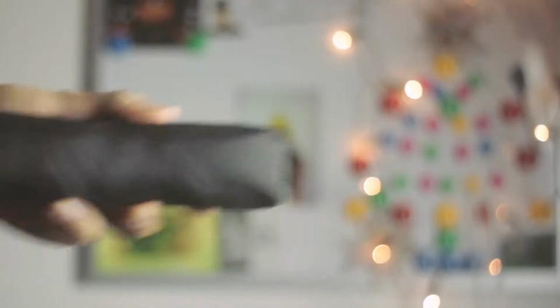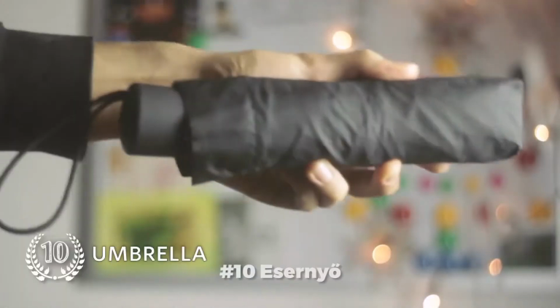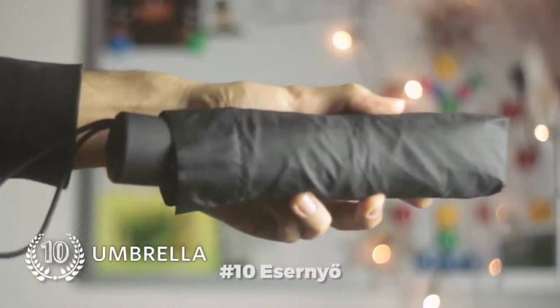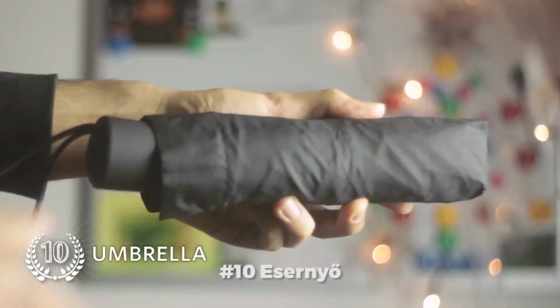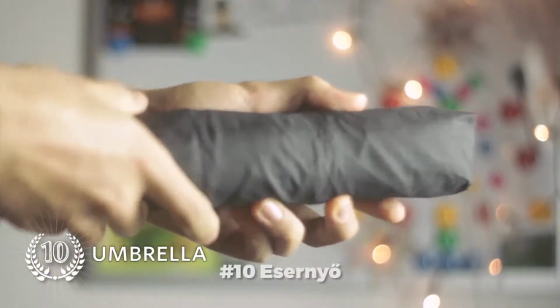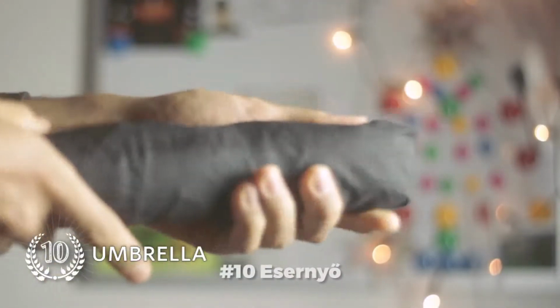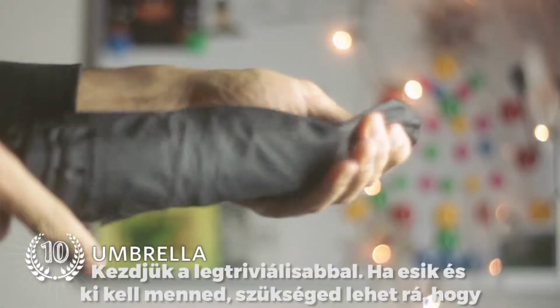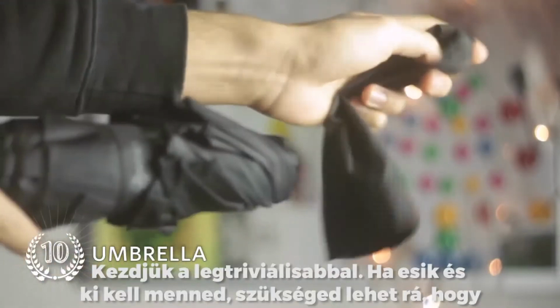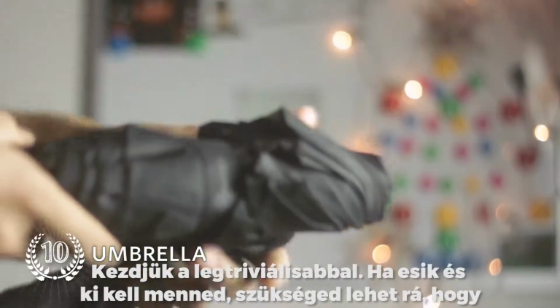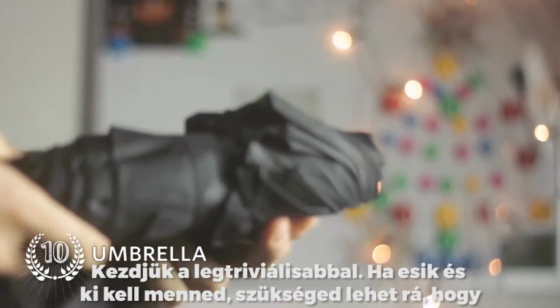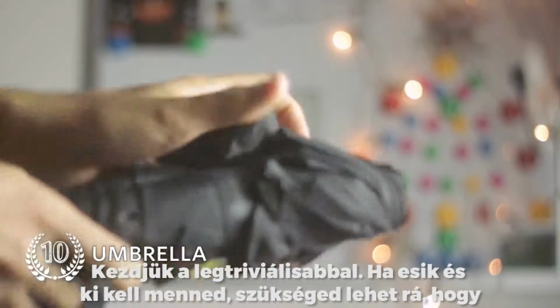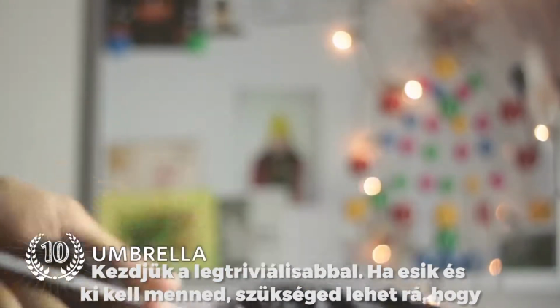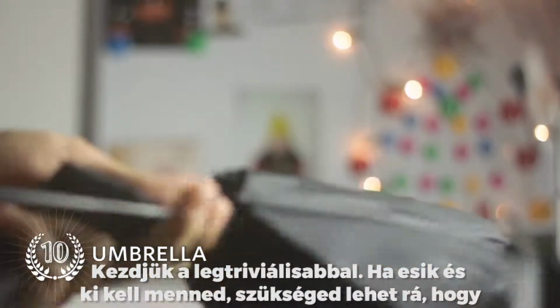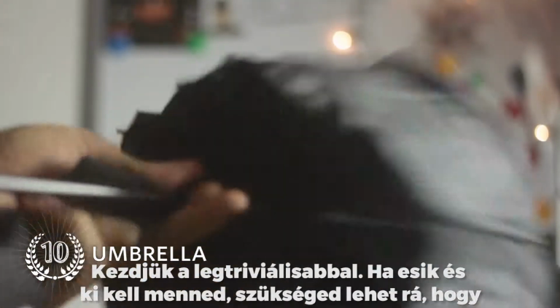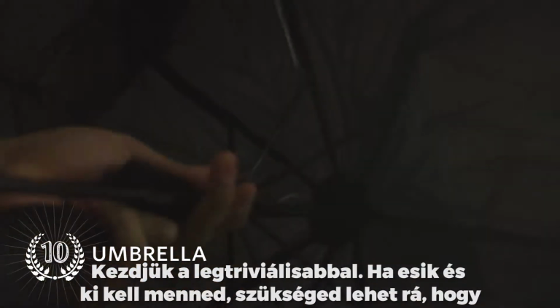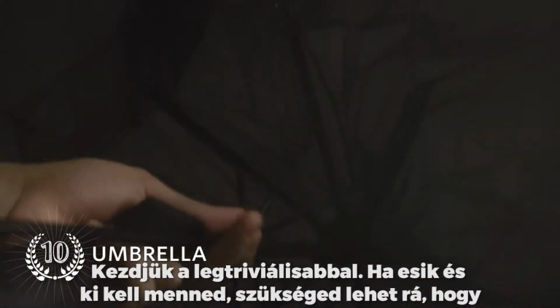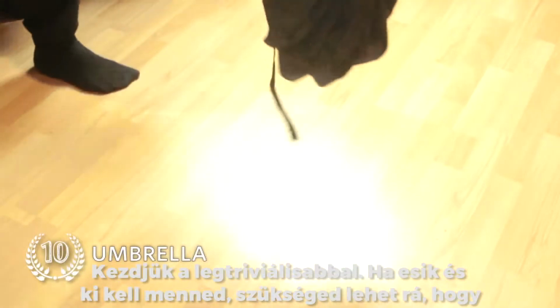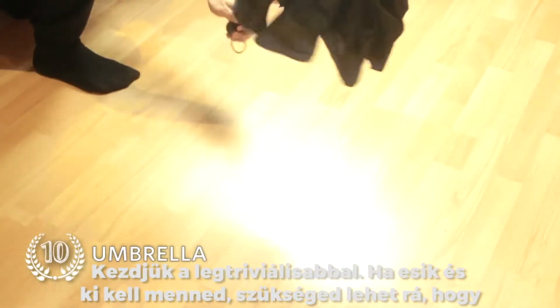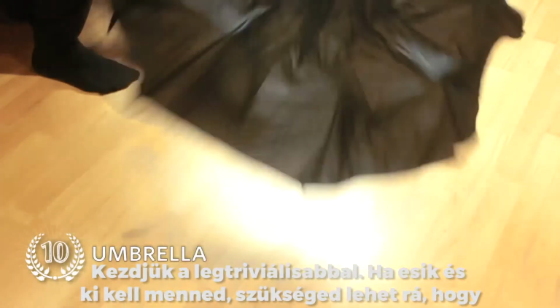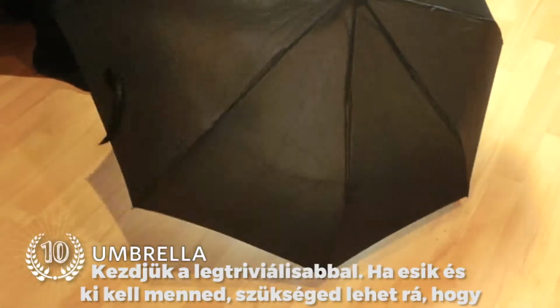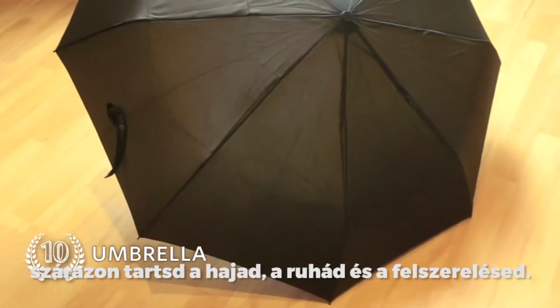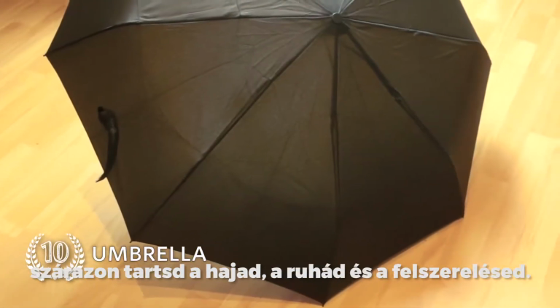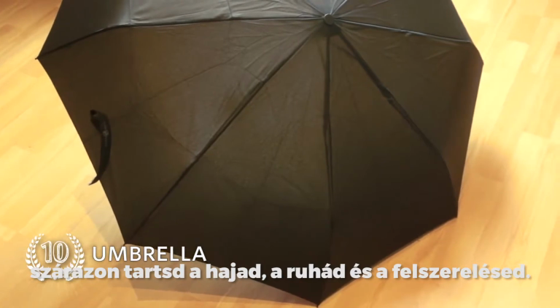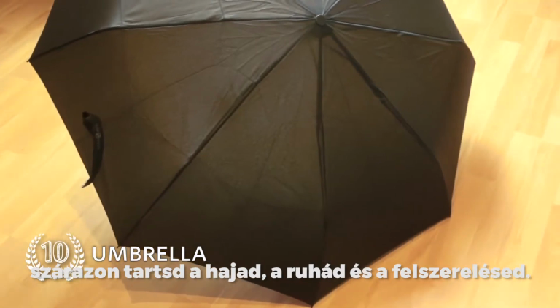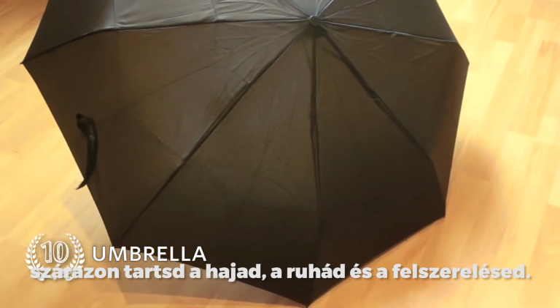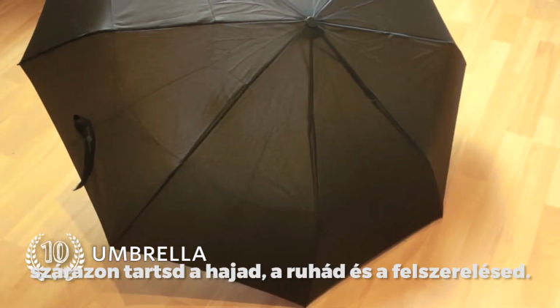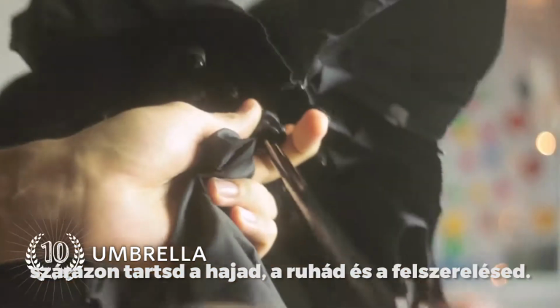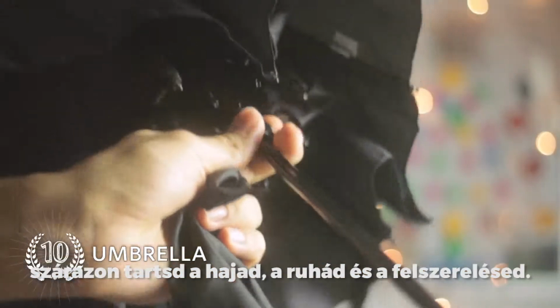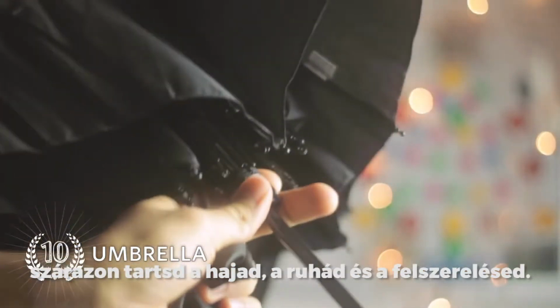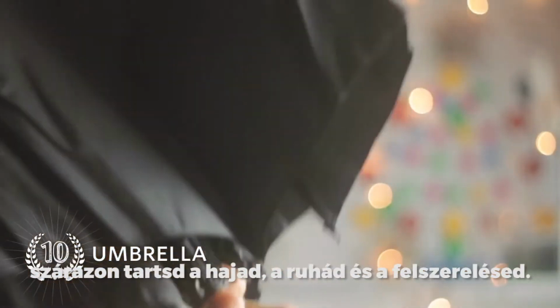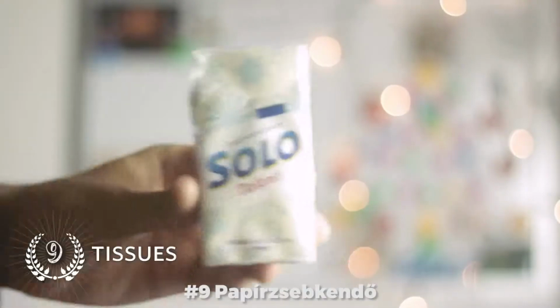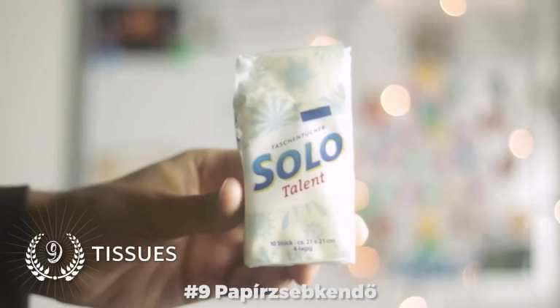Number 10: Umbrella. Let us start with the most trivial. If it rains and you have to go outside, you'll need this sucker to keep your hair, clothing and equipment dry and thus your health and gear in check.